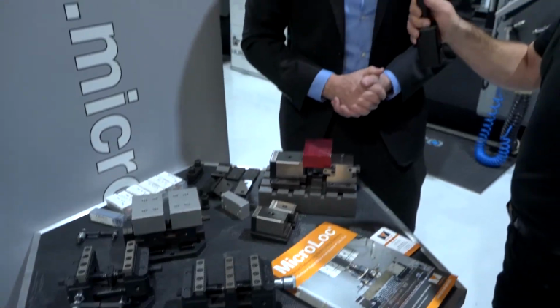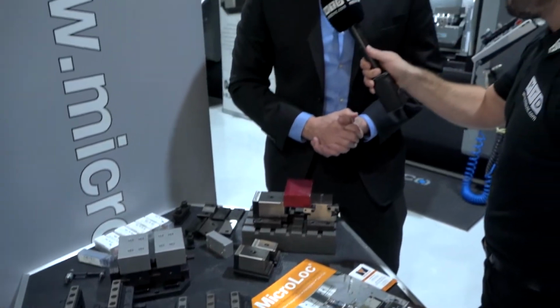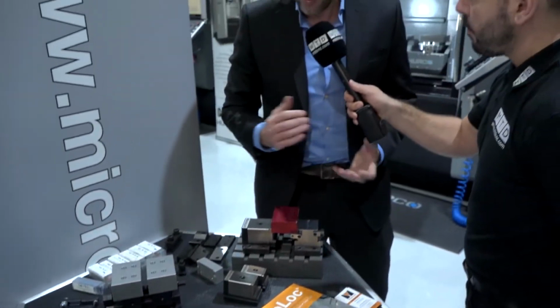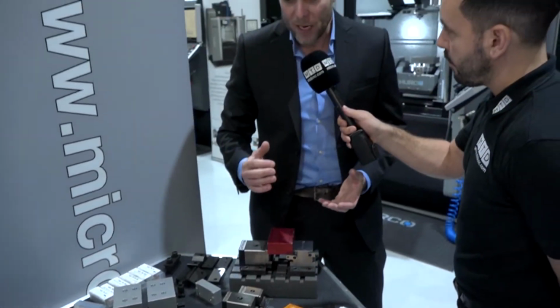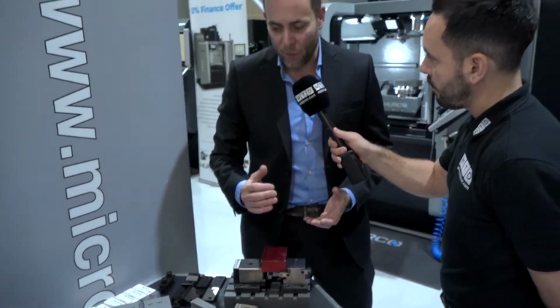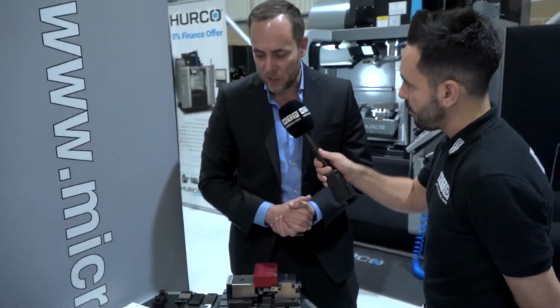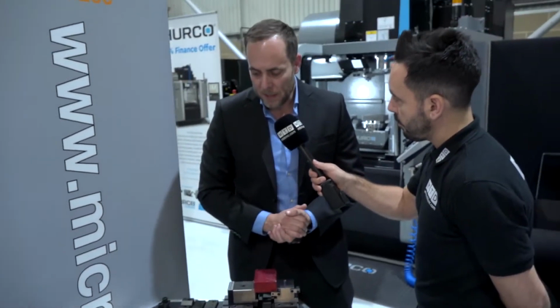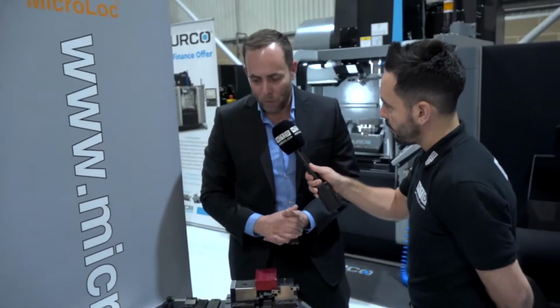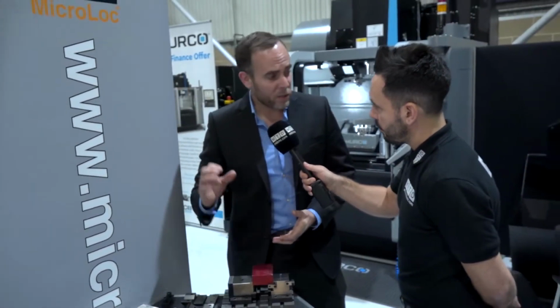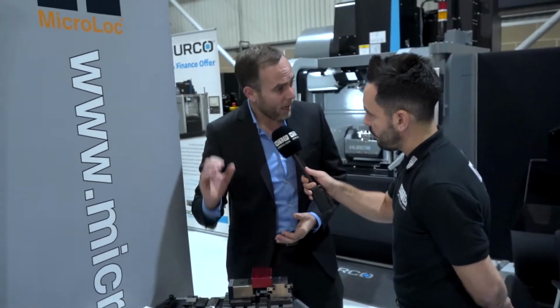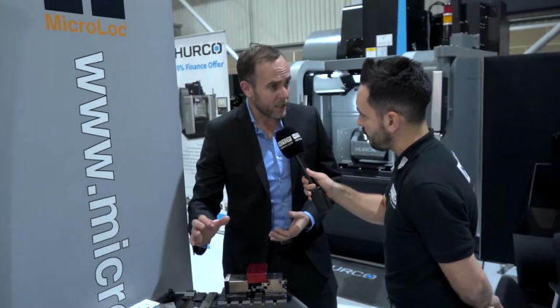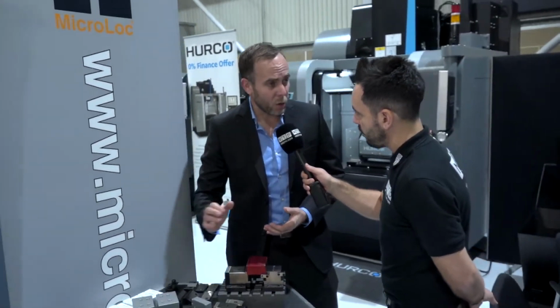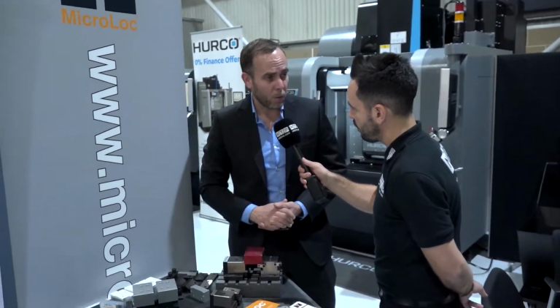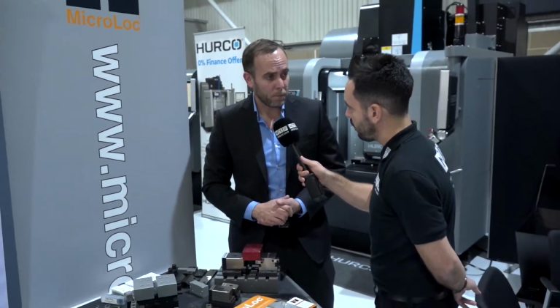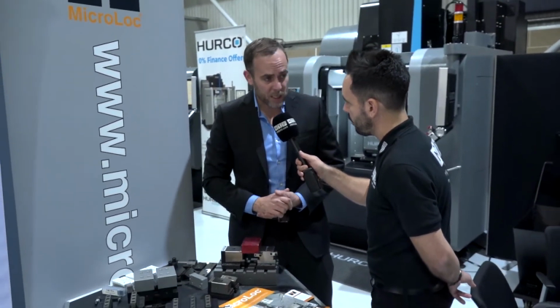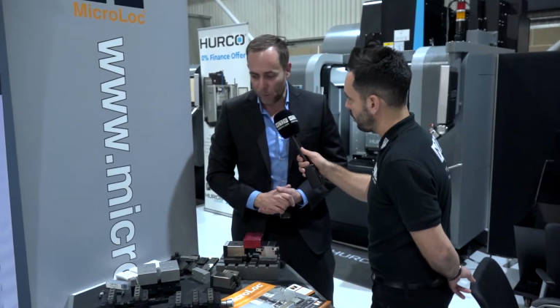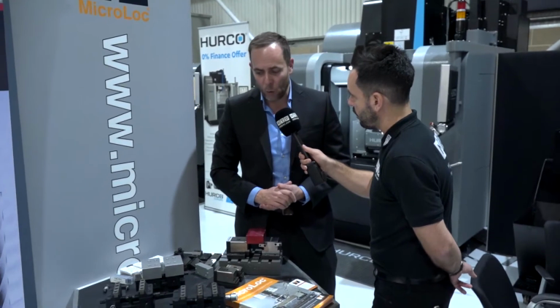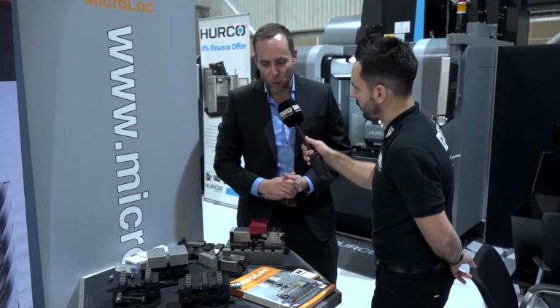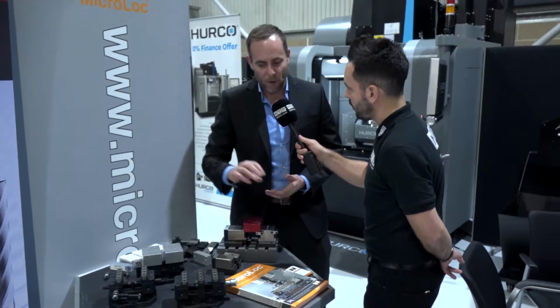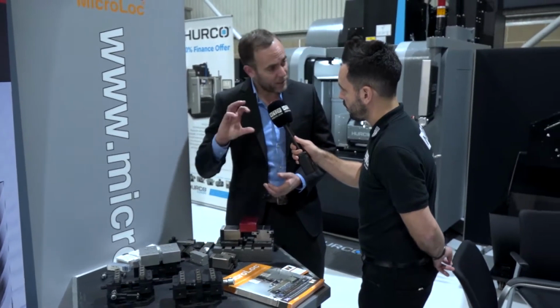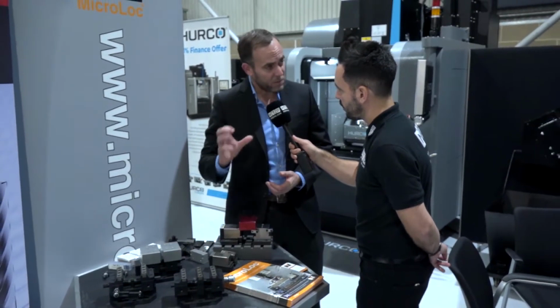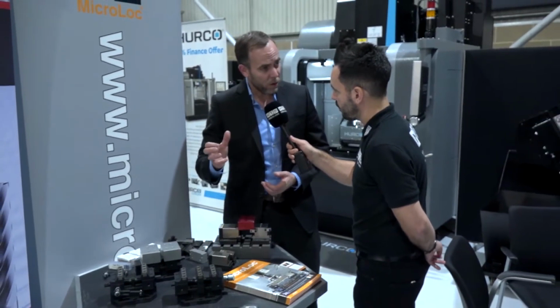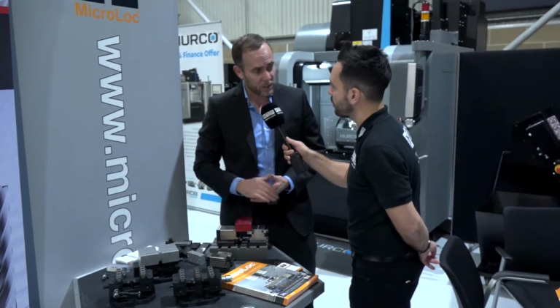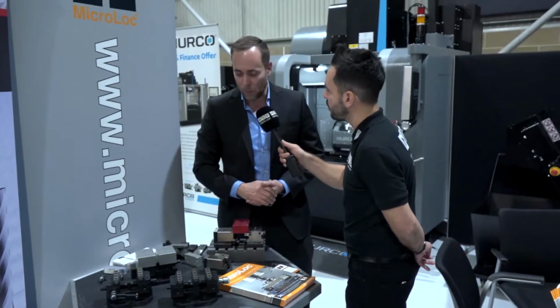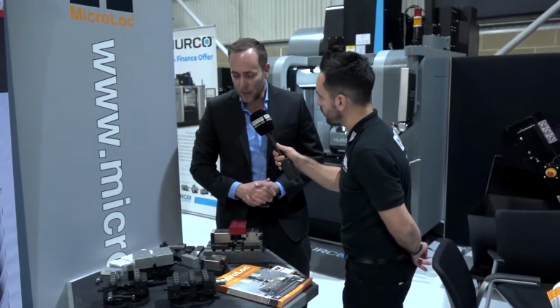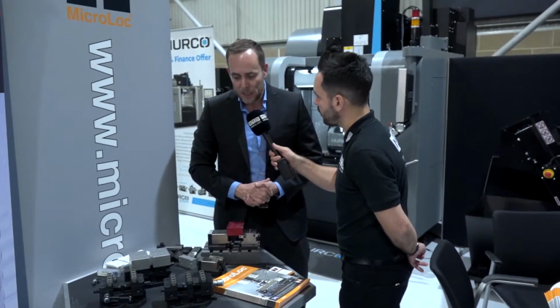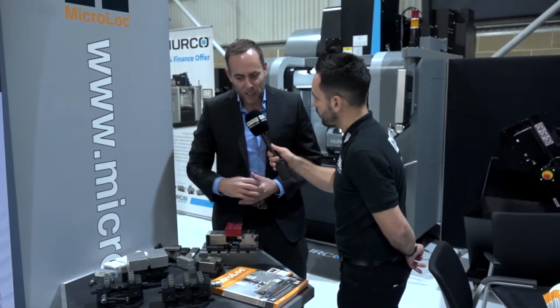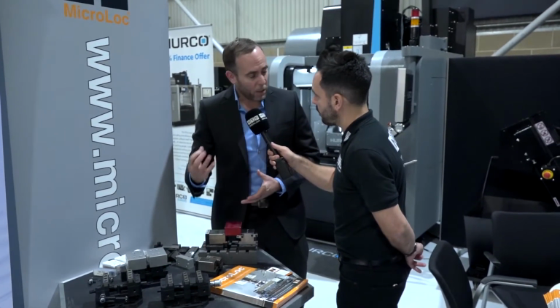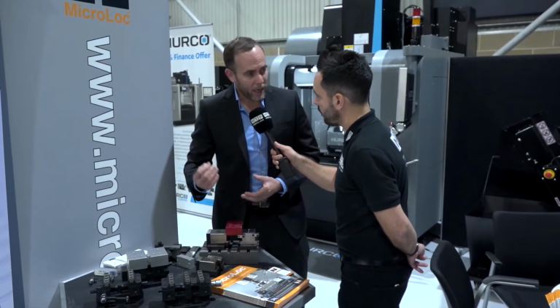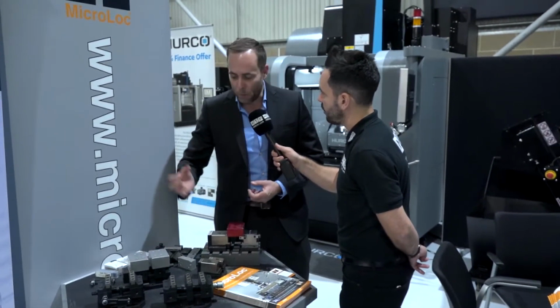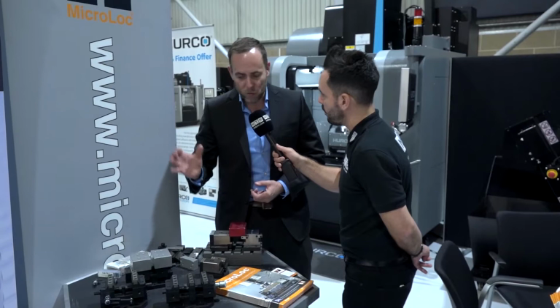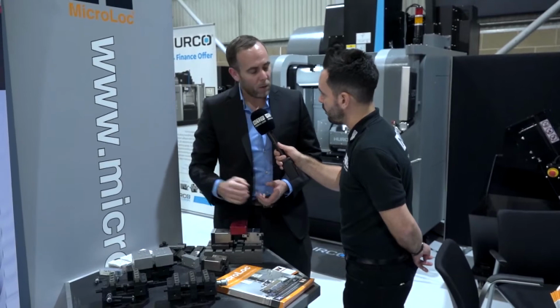So it's a new range of vise that will fit directly to your machine table or your 5-axis rotary table. You don't need a subplate — it will bolt straight on.